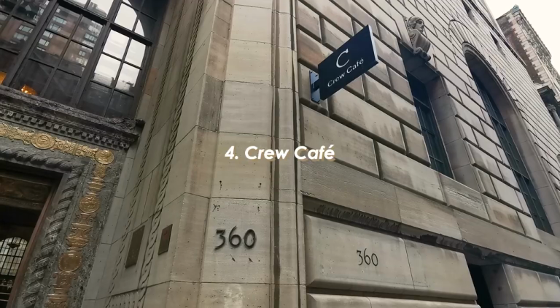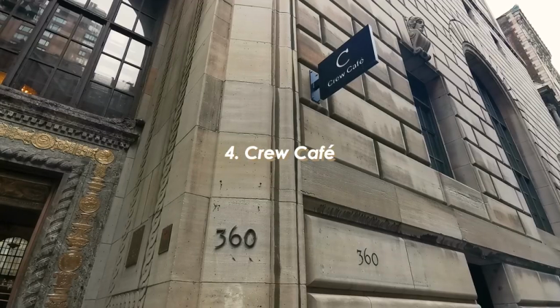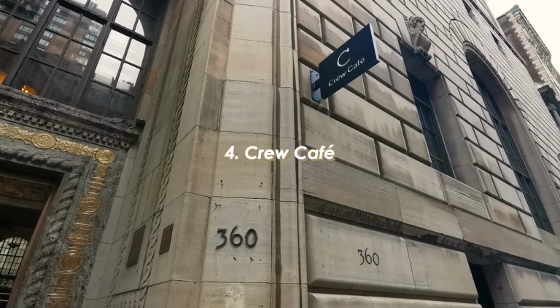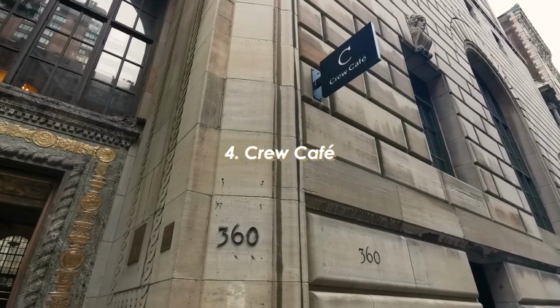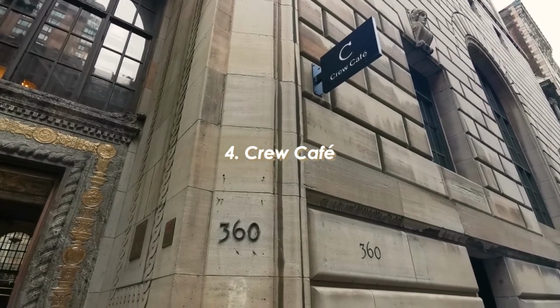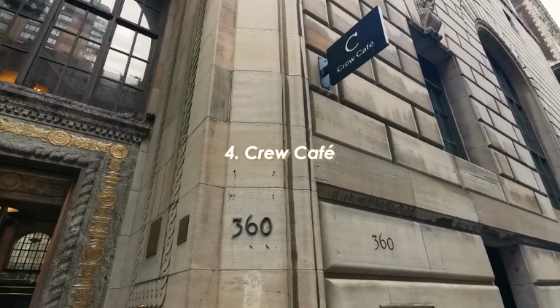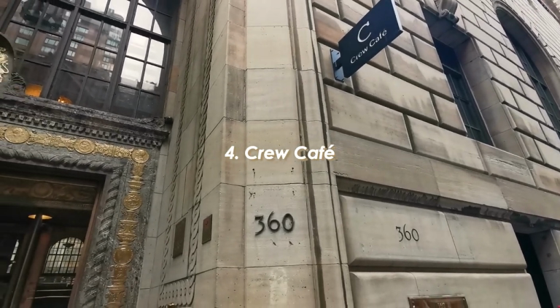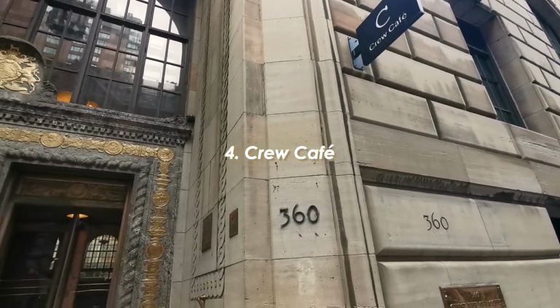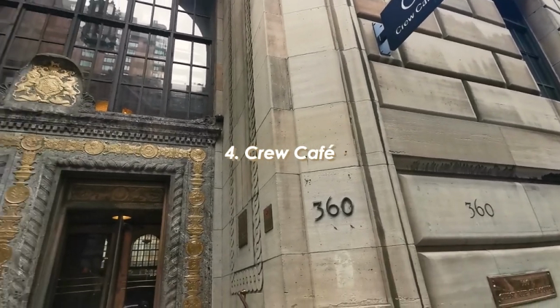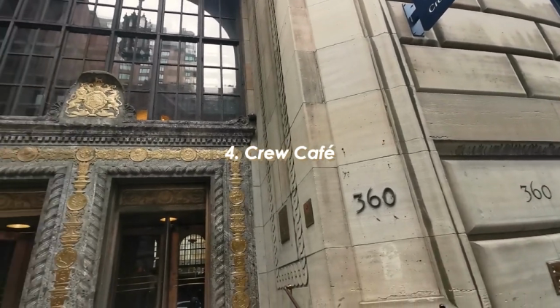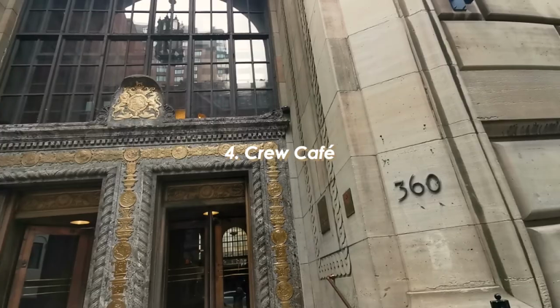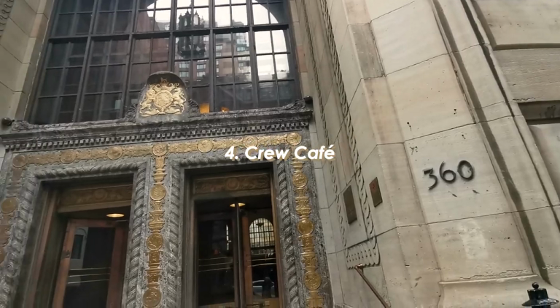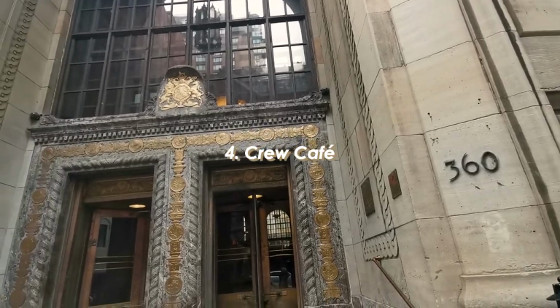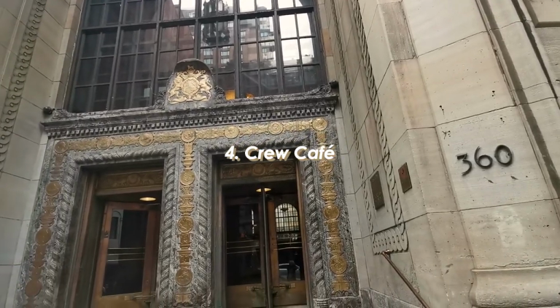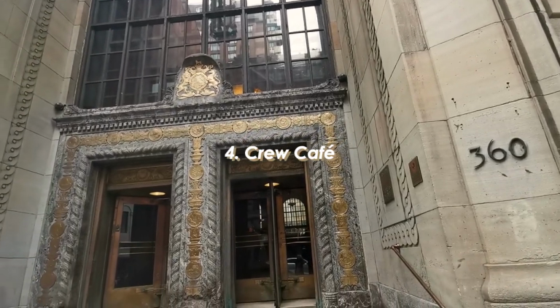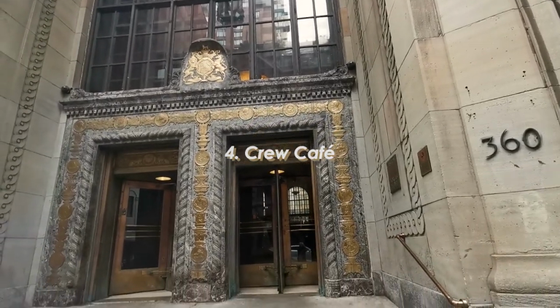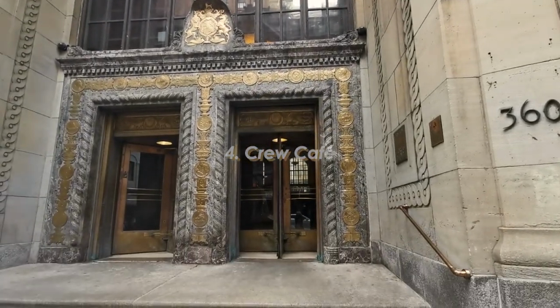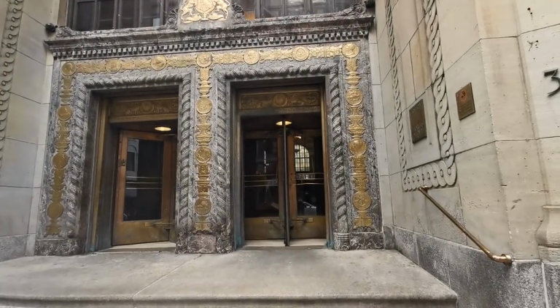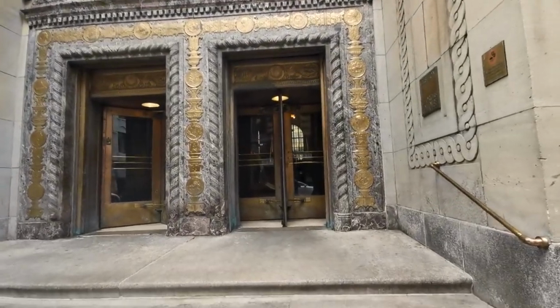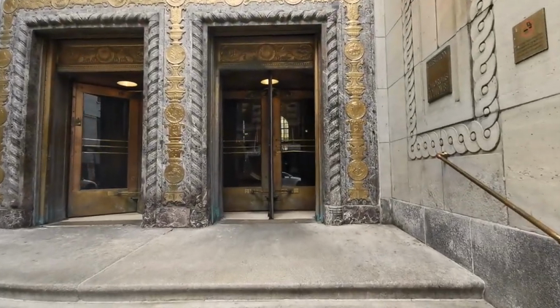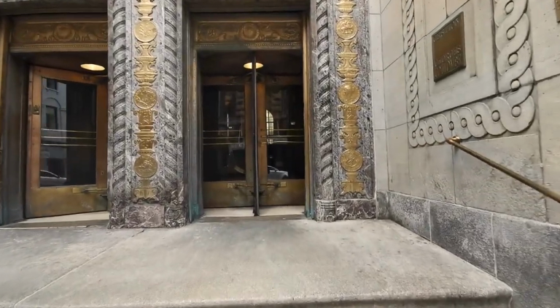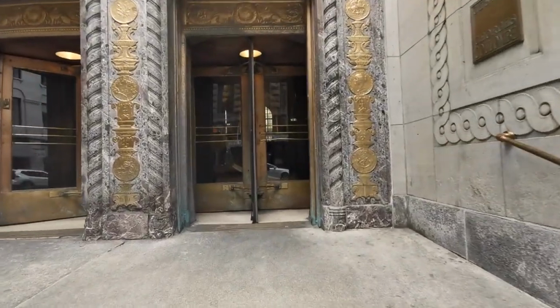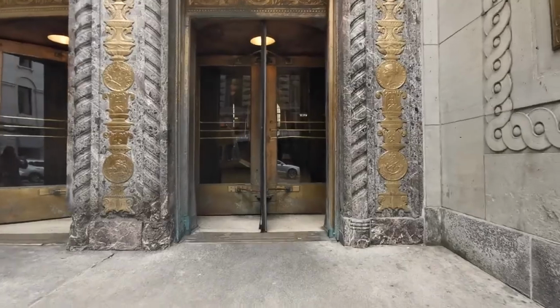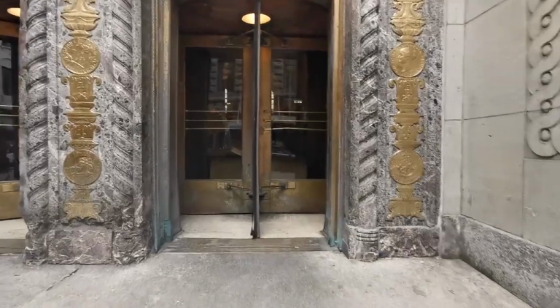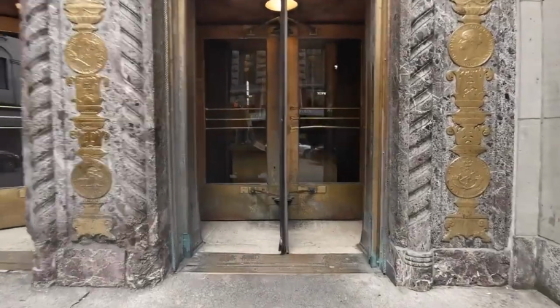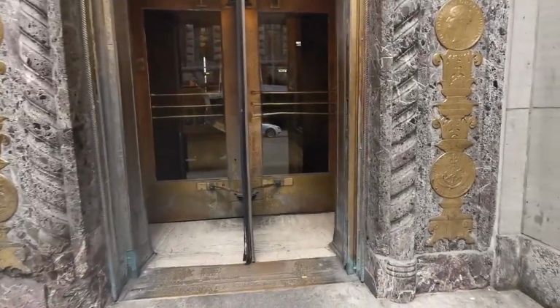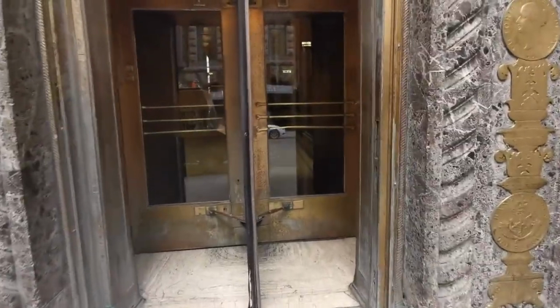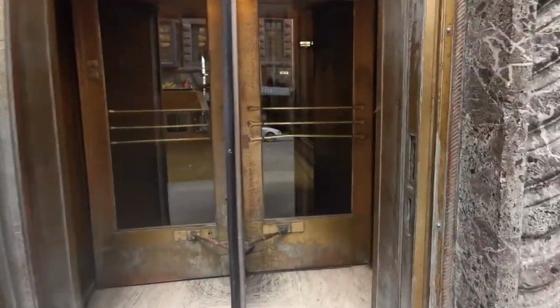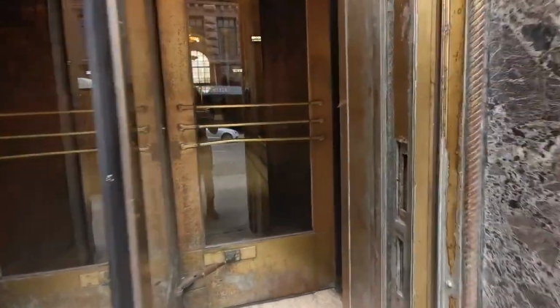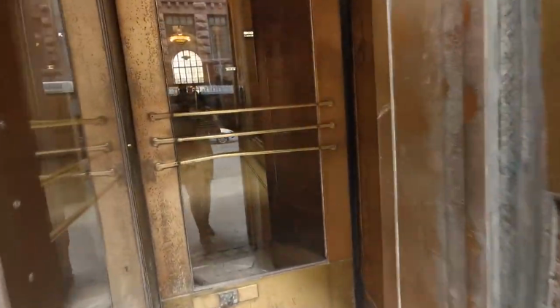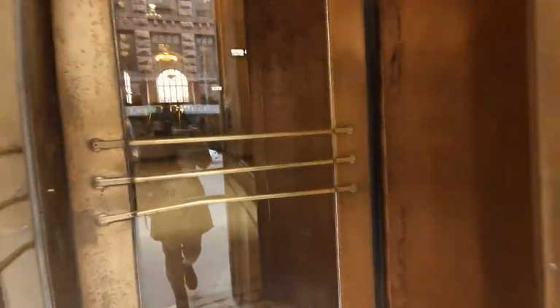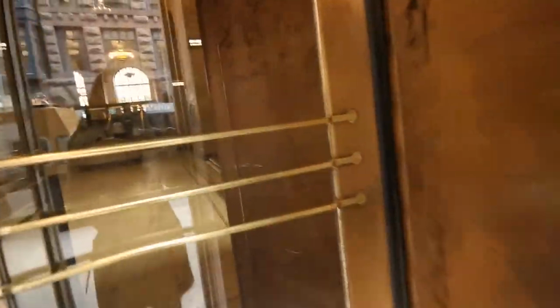Number four is a cafe nestled between the Financial District and Old Montreal. Crew Collective and Cafe is located inside the Old Royal Bank corporate headquarters. The building has been repurposed and now serves as a cafe and co-working space.